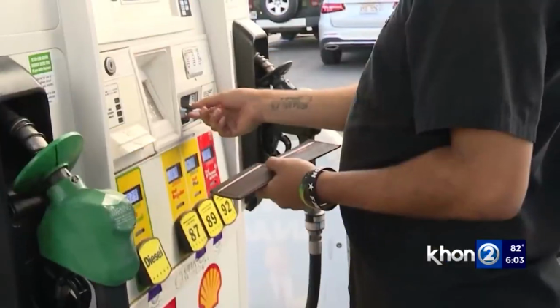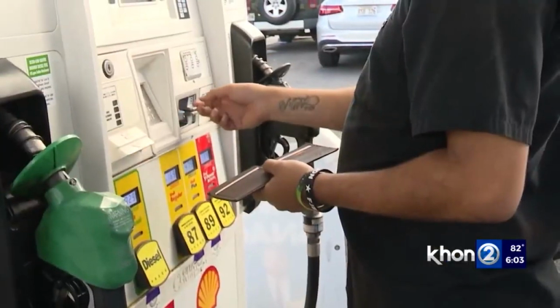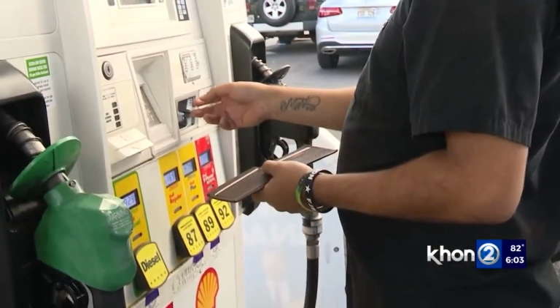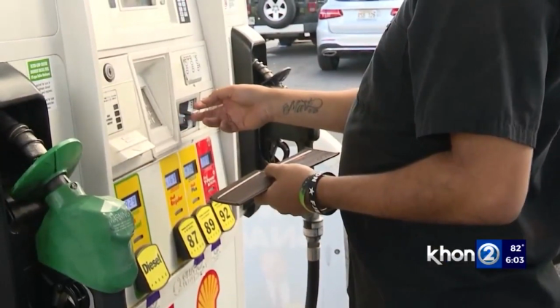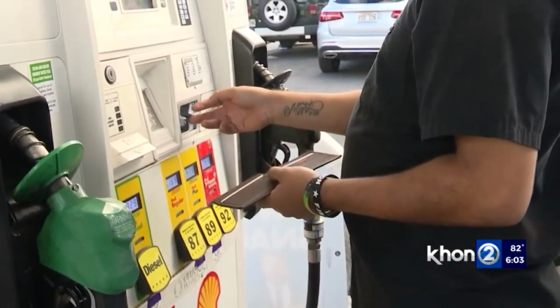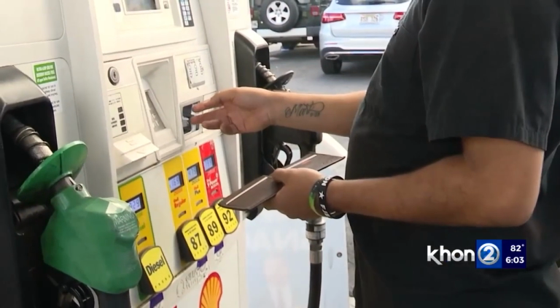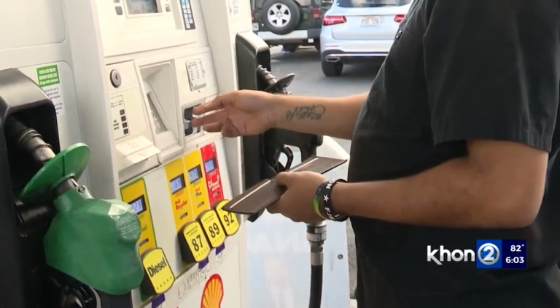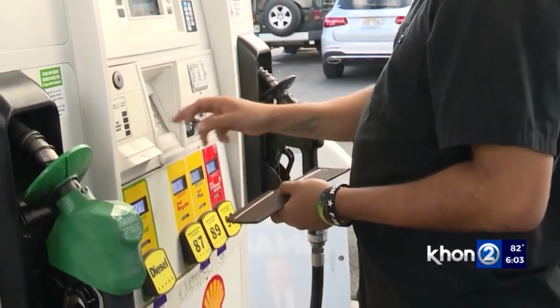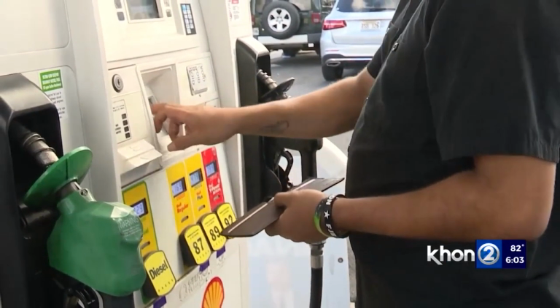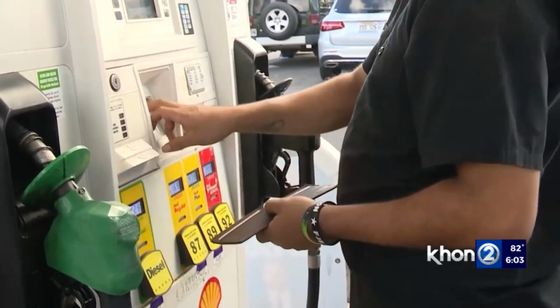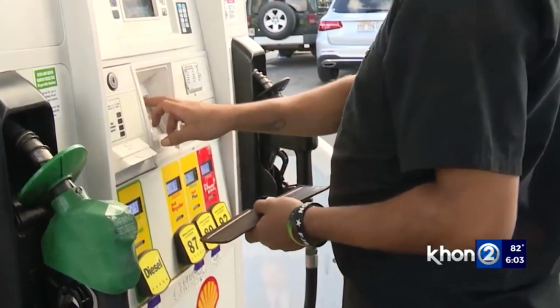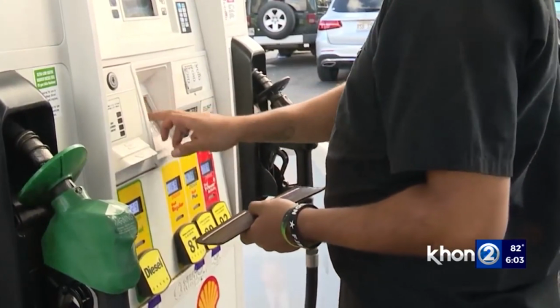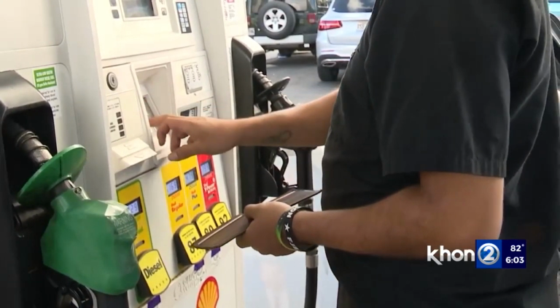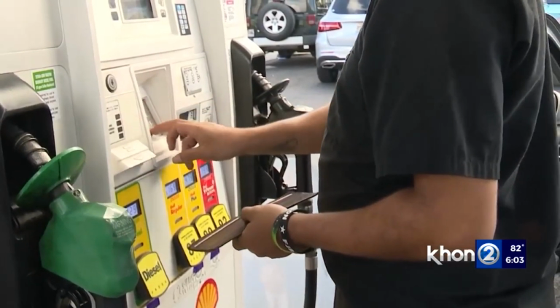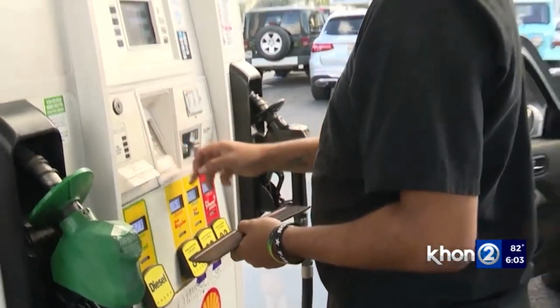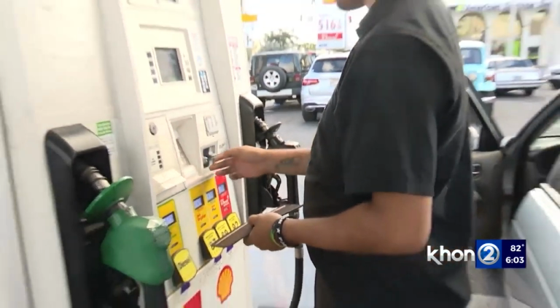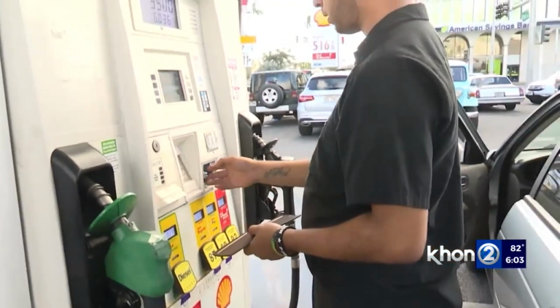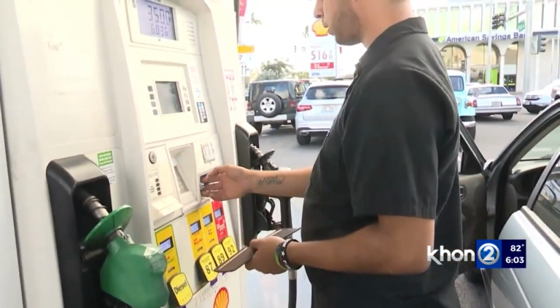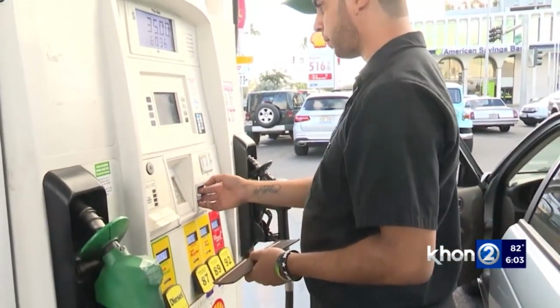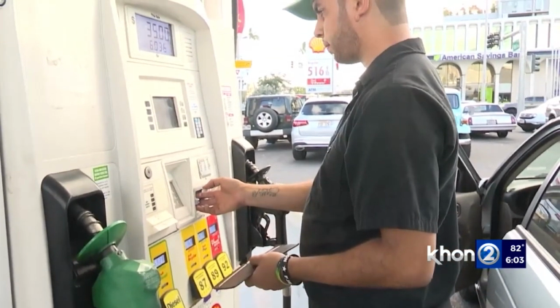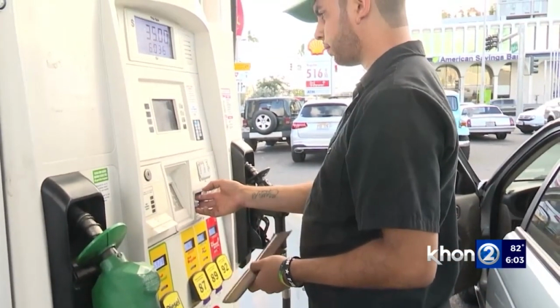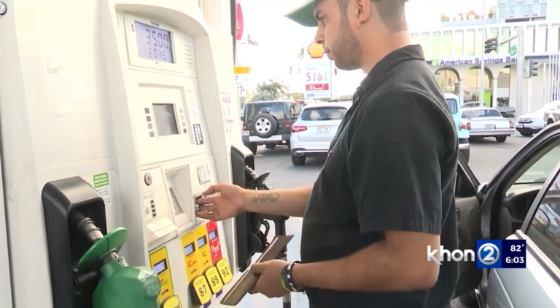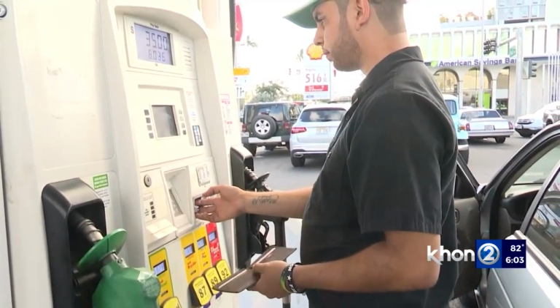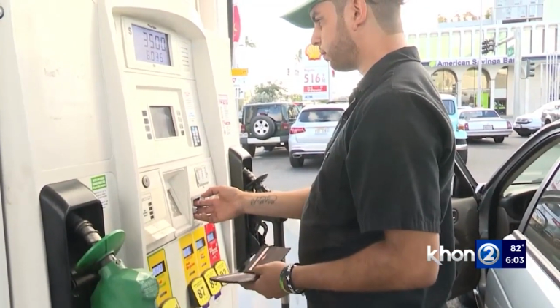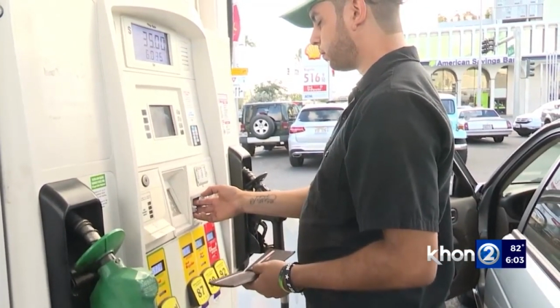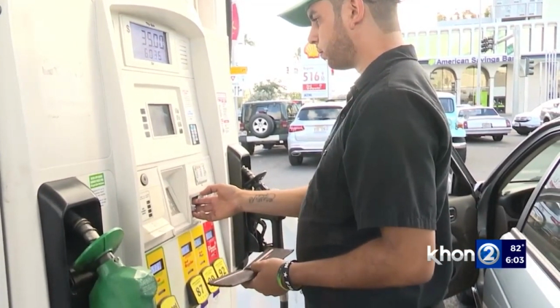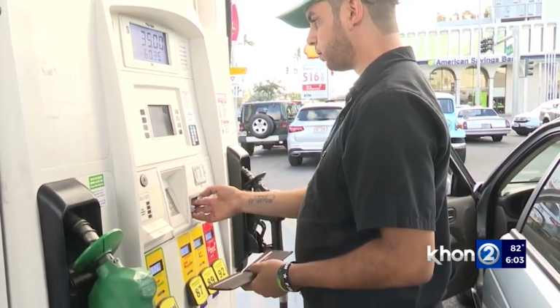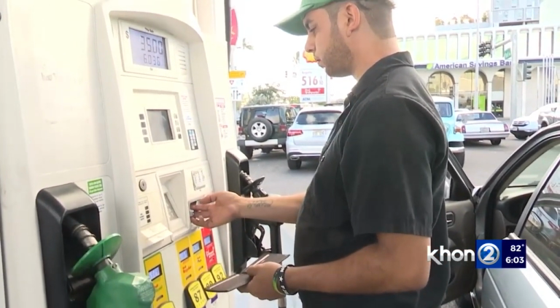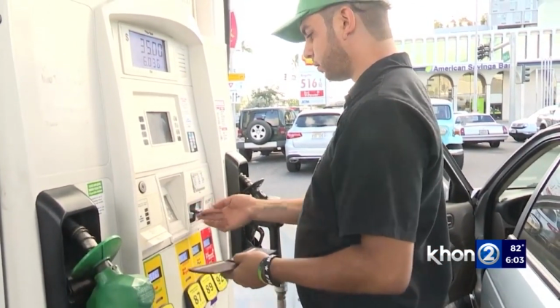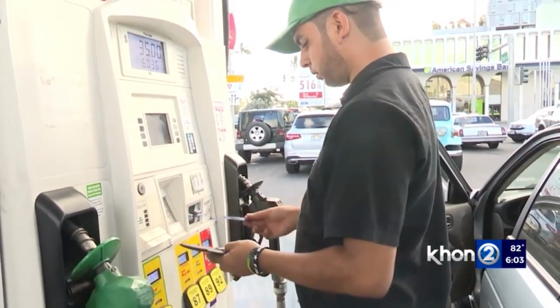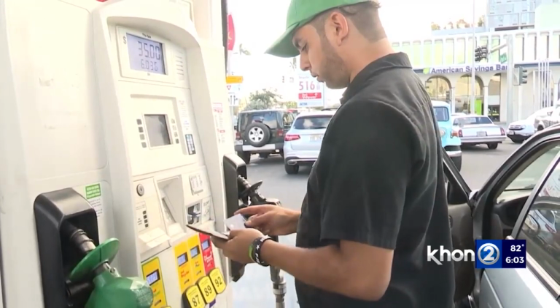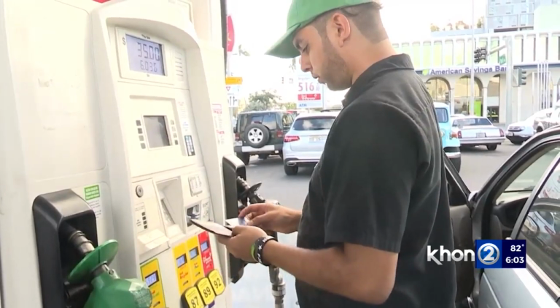It's not just at the store. Police say ATMs and gas pumps have long been targets of skimming devices as well.